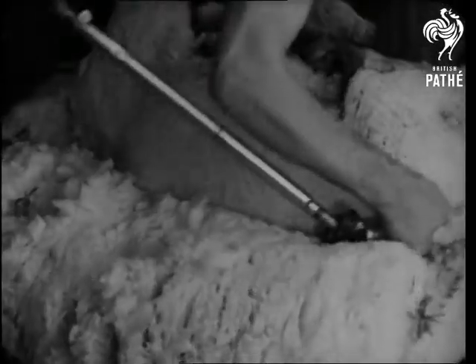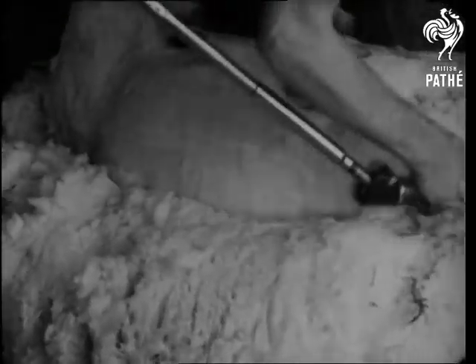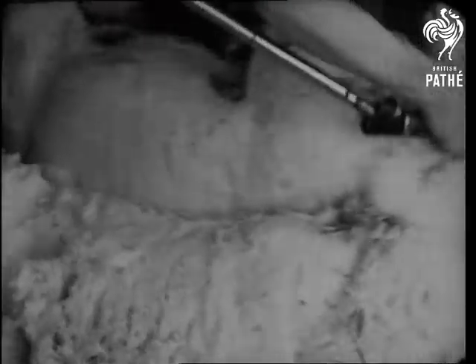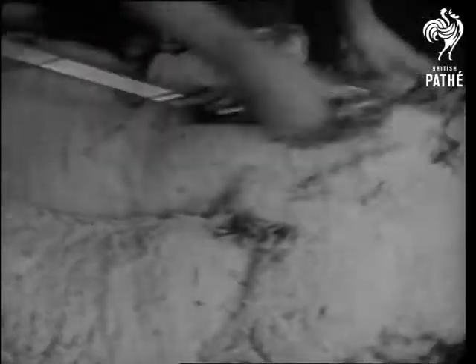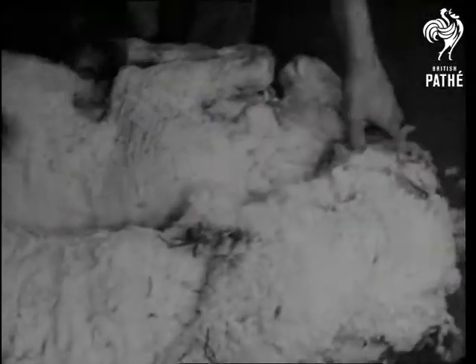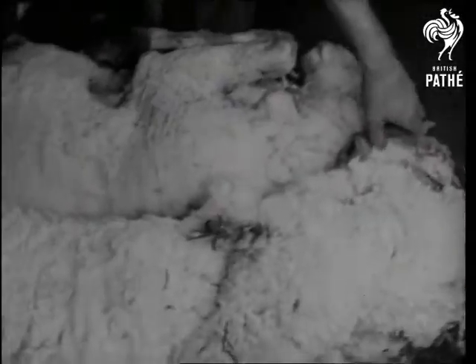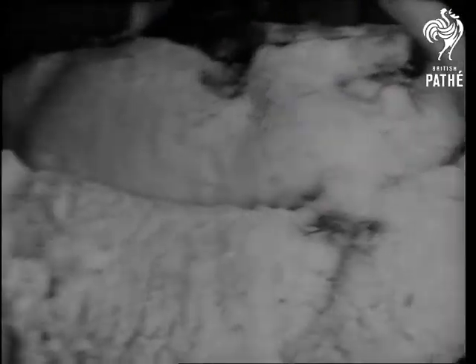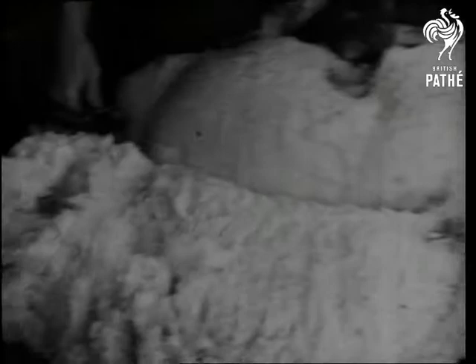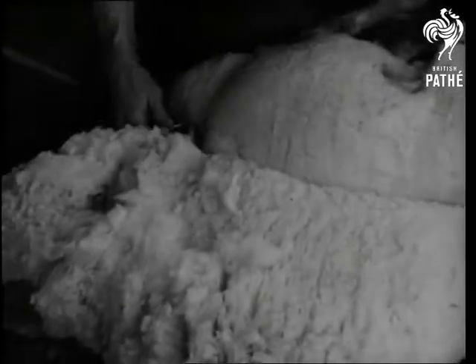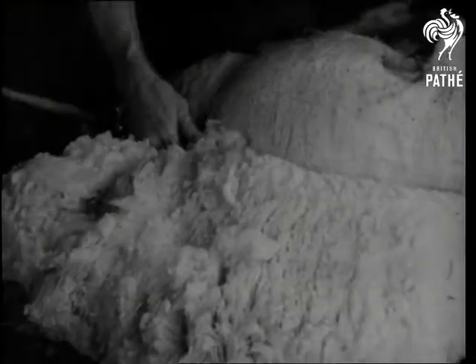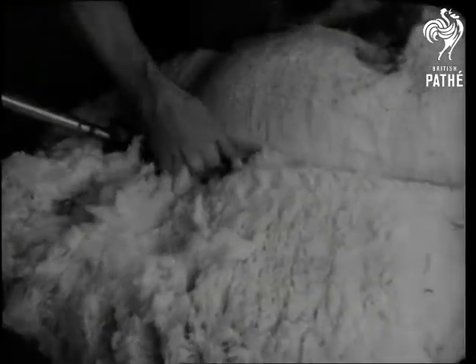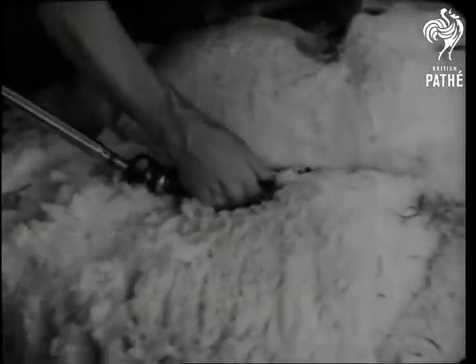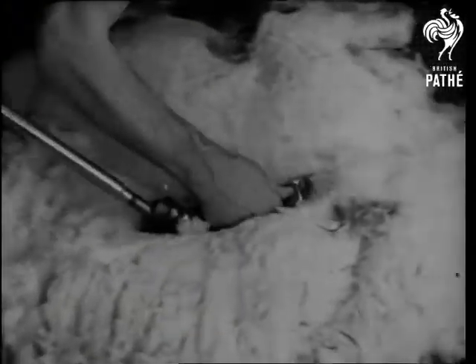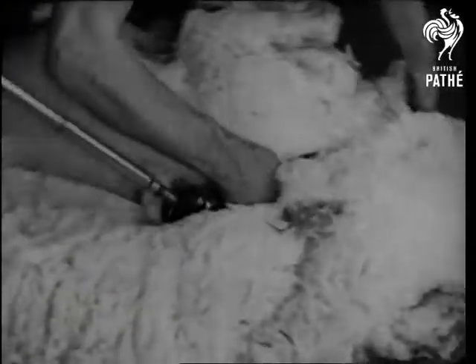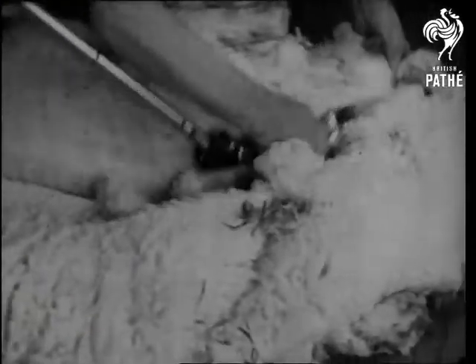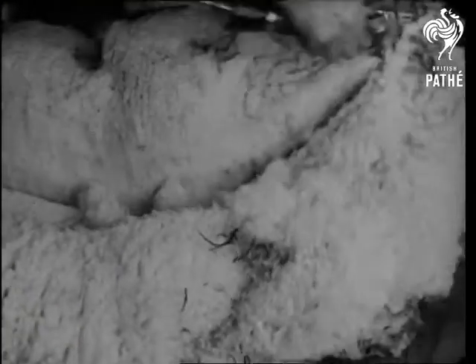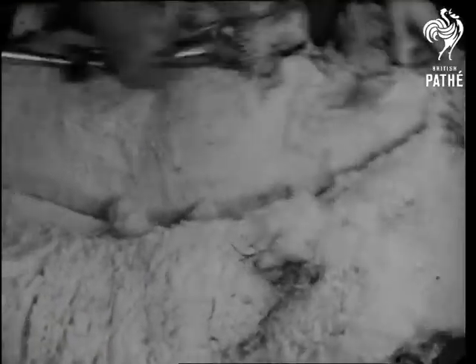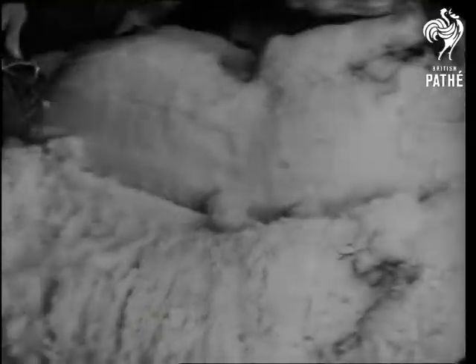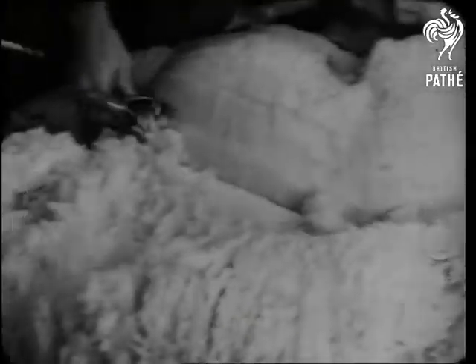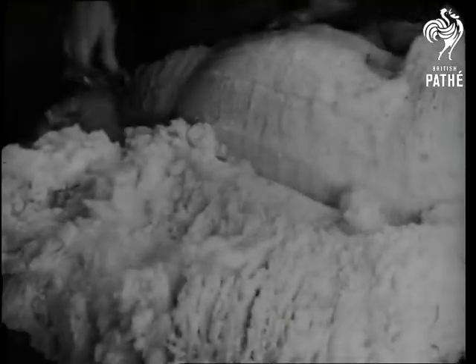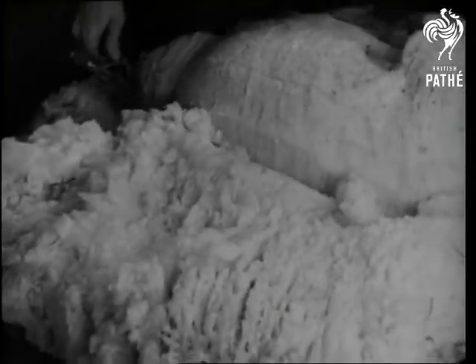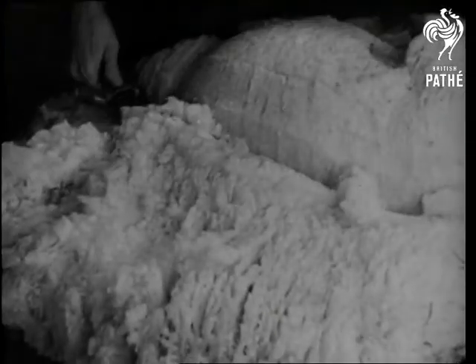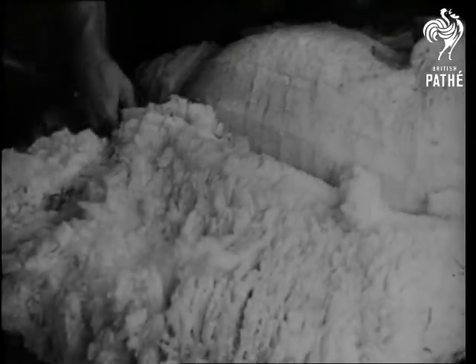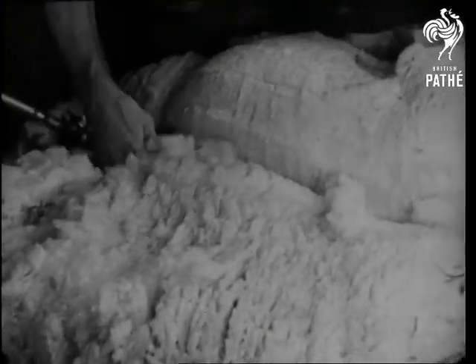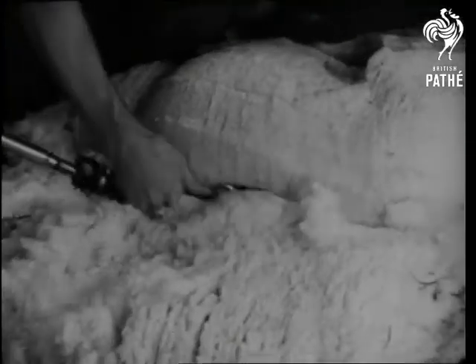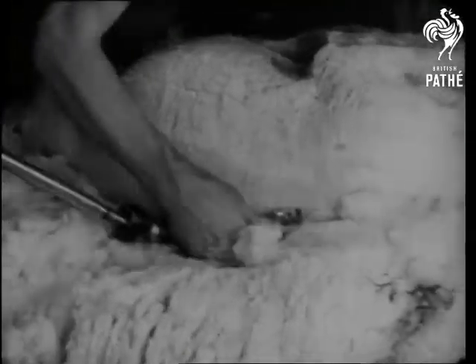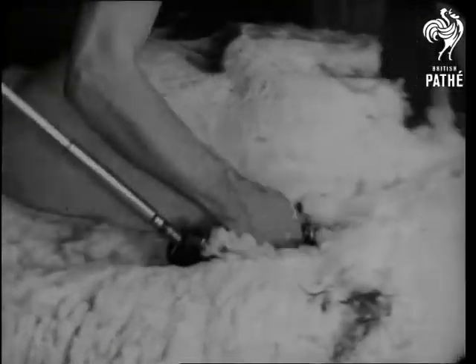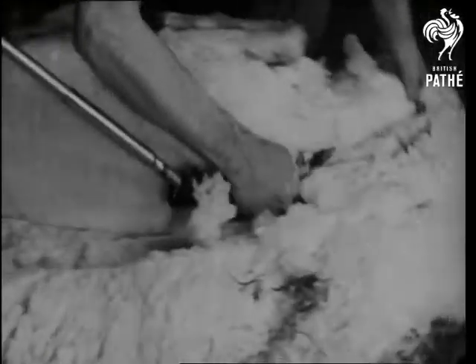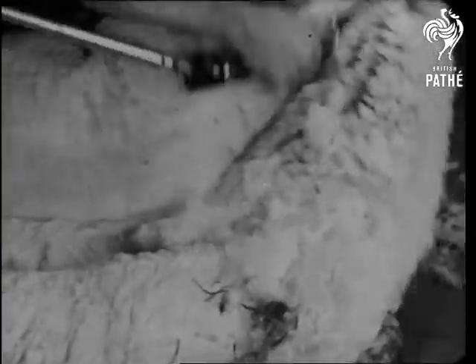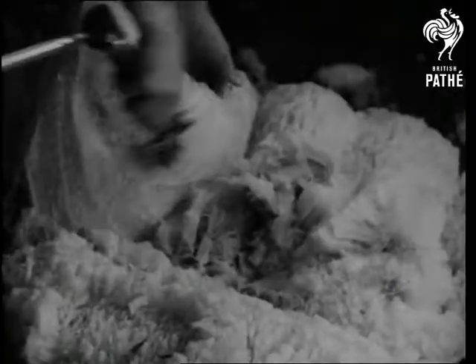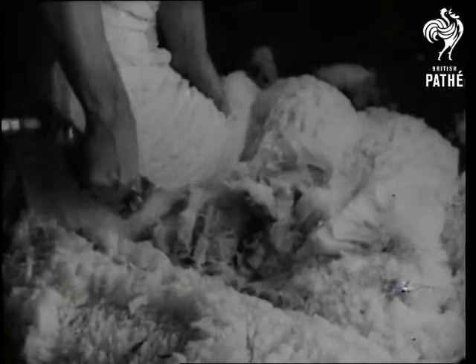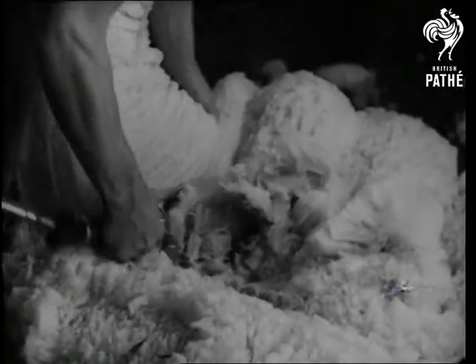Then the whirring electric shears sweep along one side of the animal. This is called the long blow, and after a few deft strokes the fleece falls away.